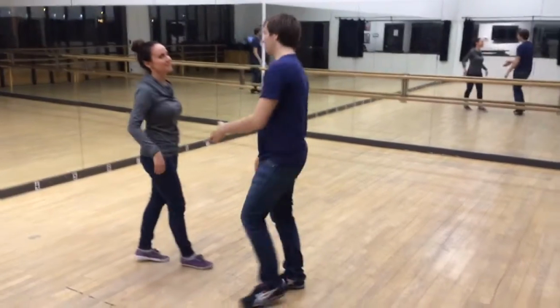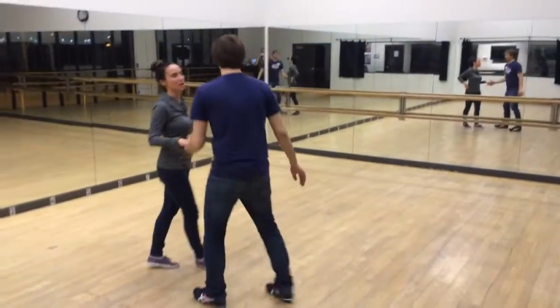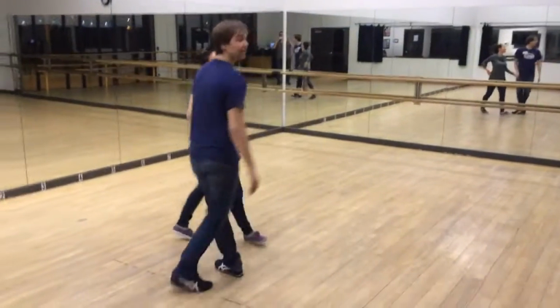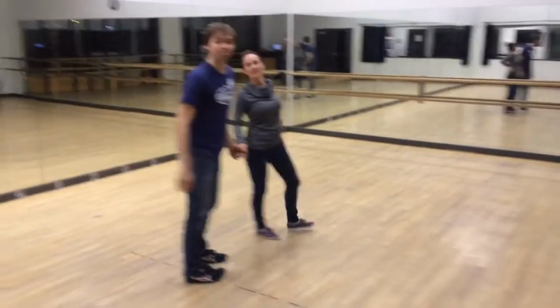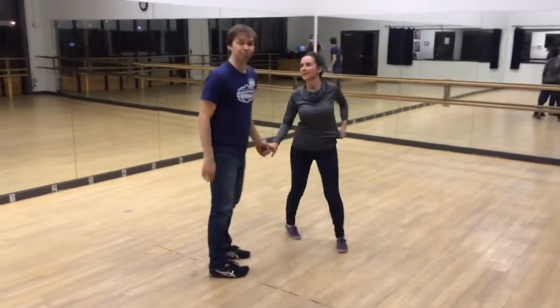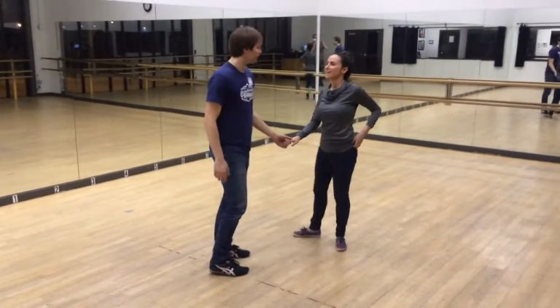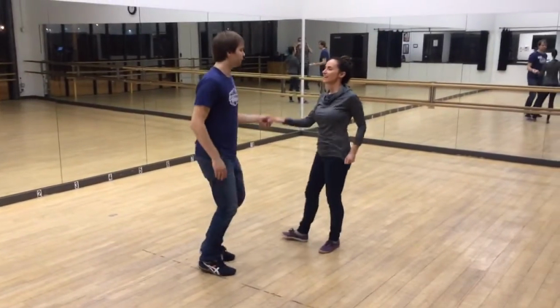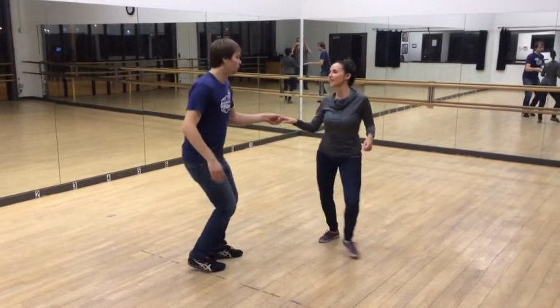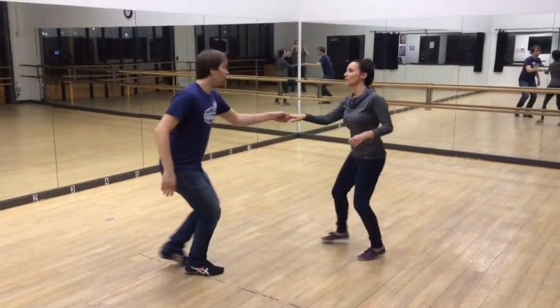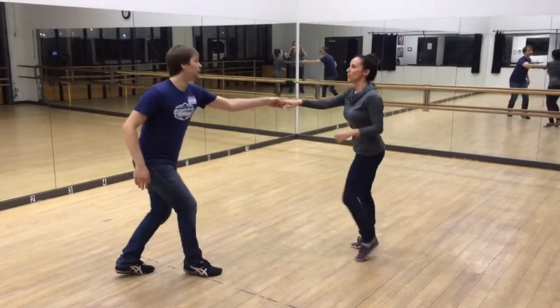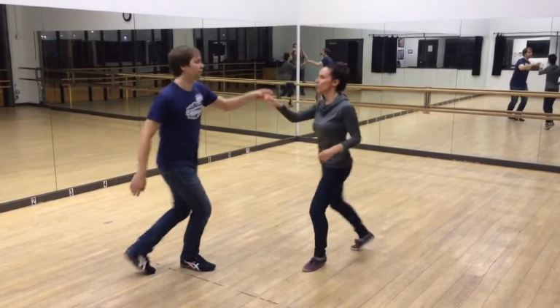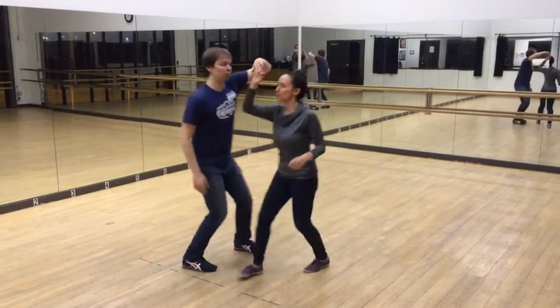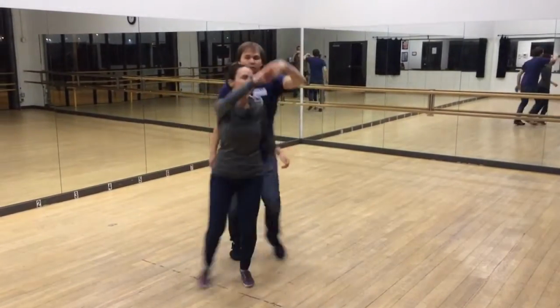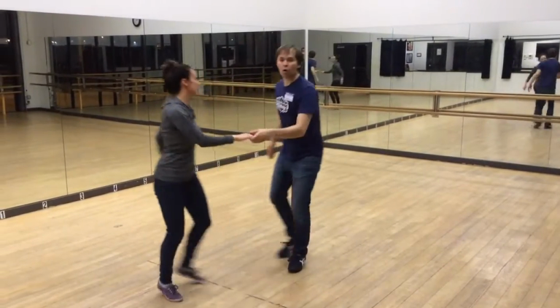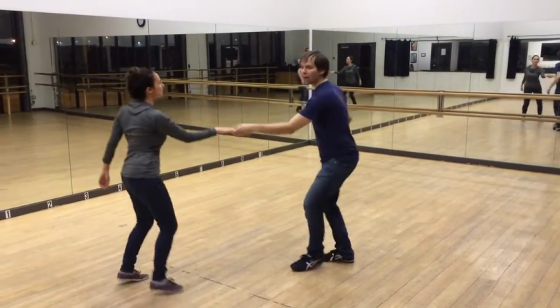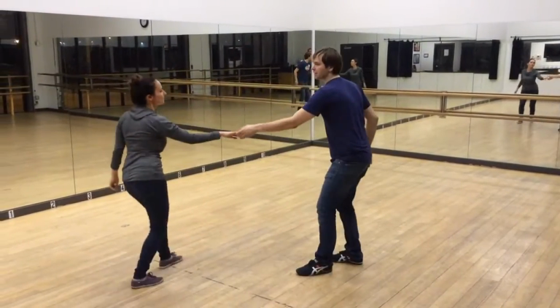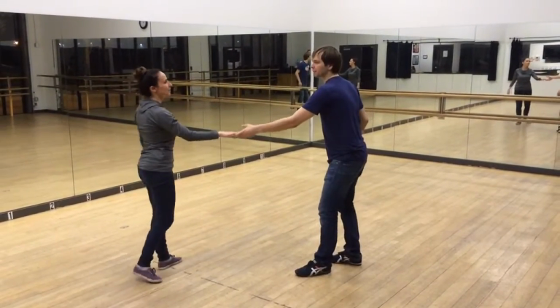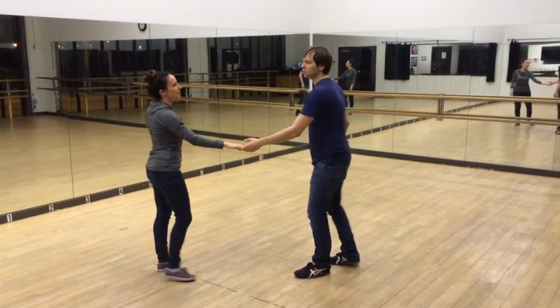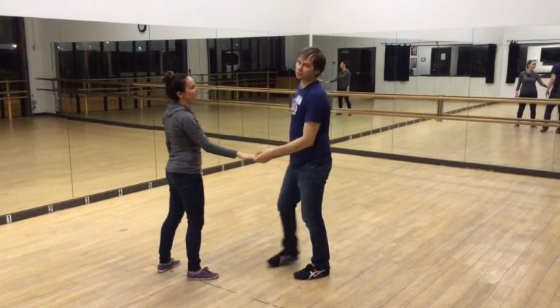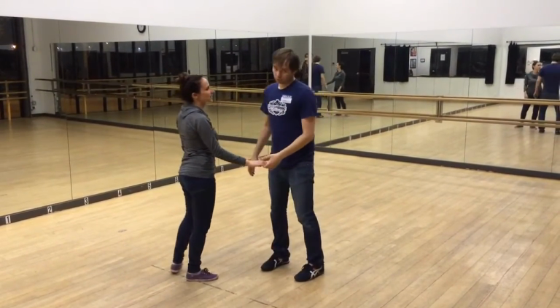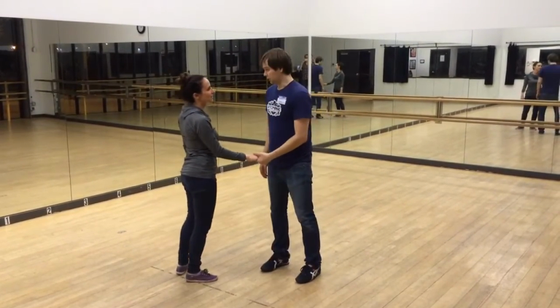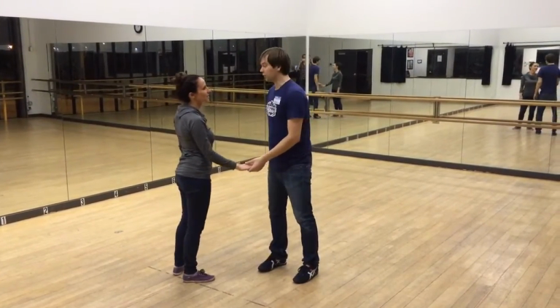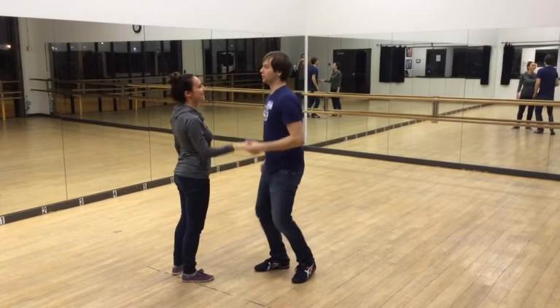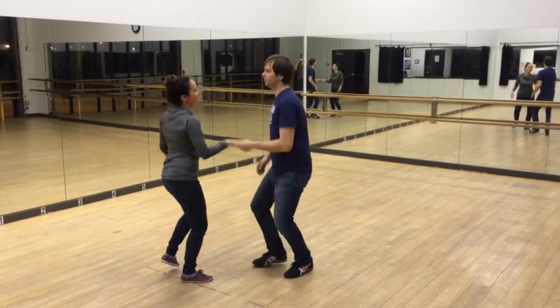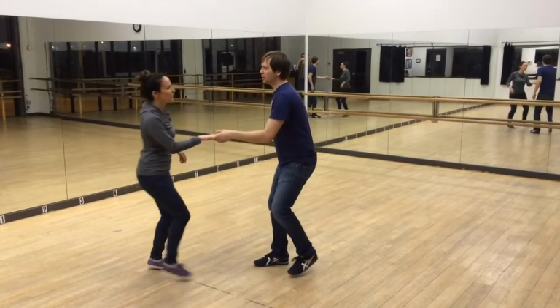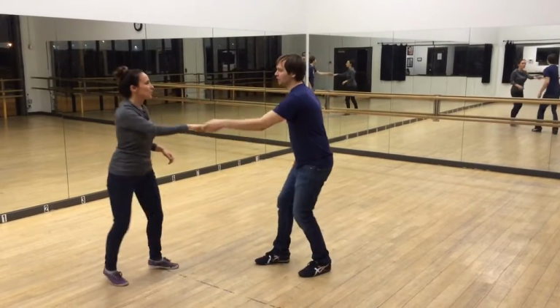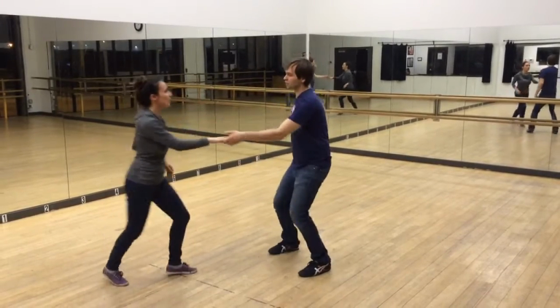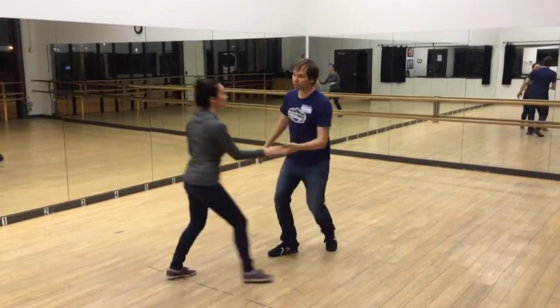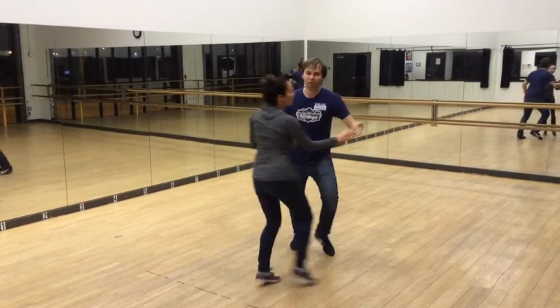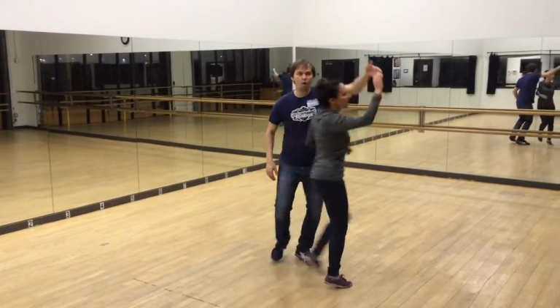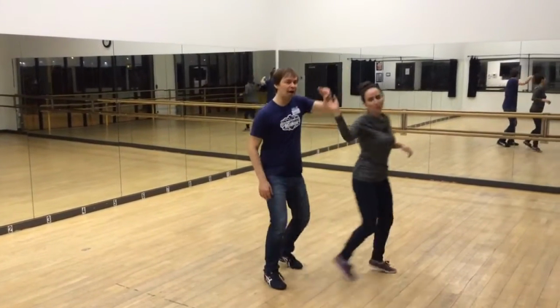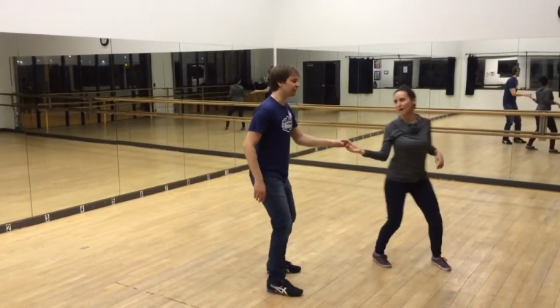We did the inside turn: one, two, three, and four, five, and six. And then we did the other inside turn: one, two, three, and four, five, and six.